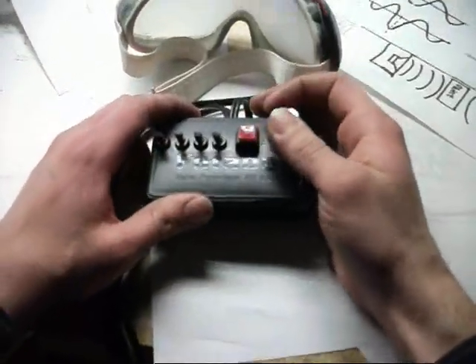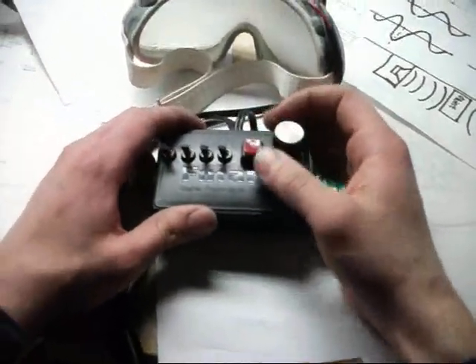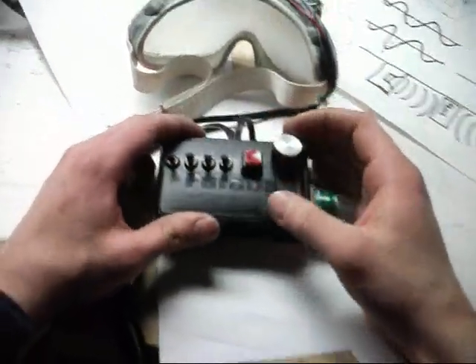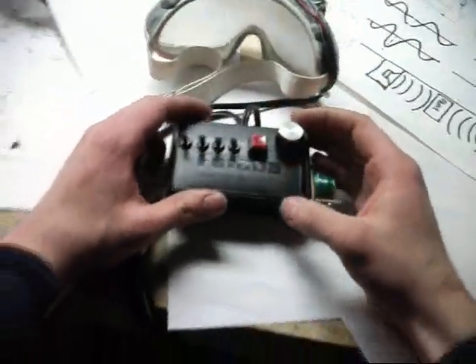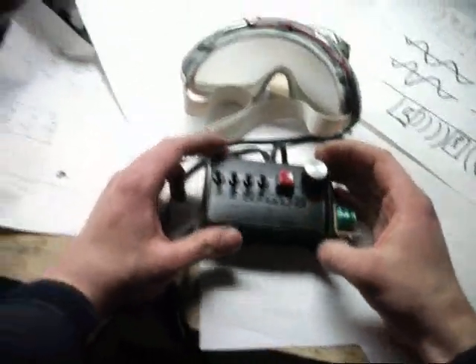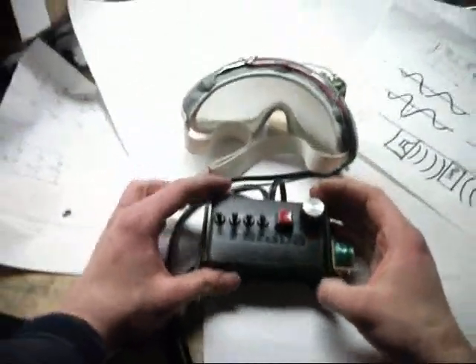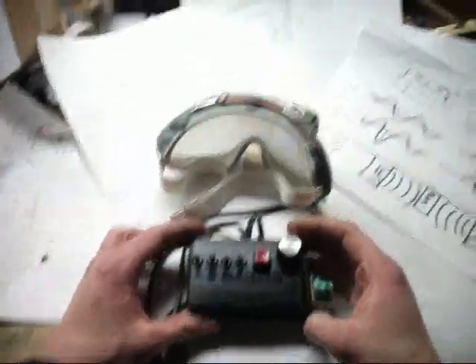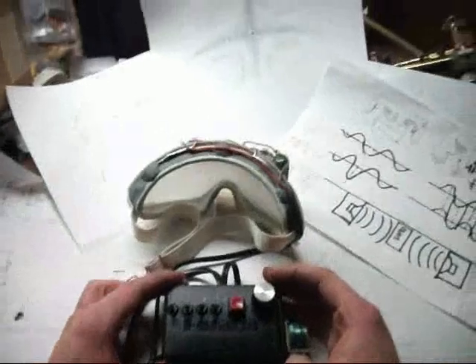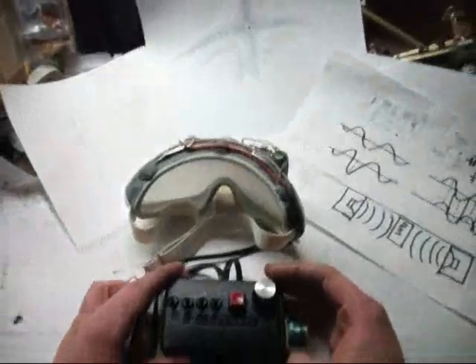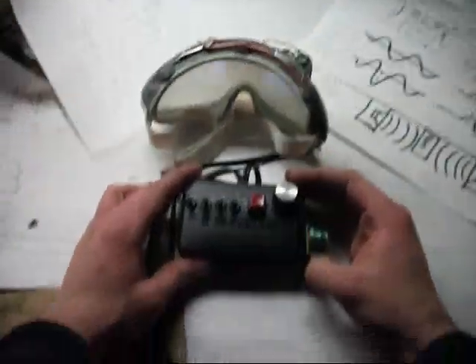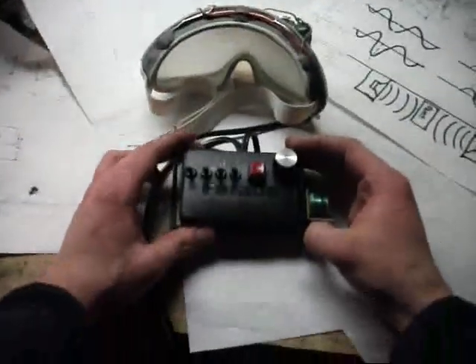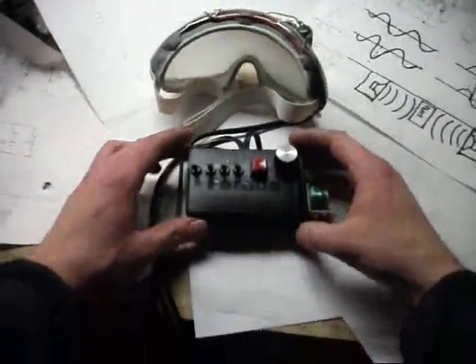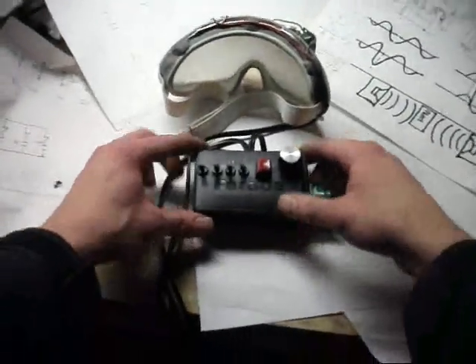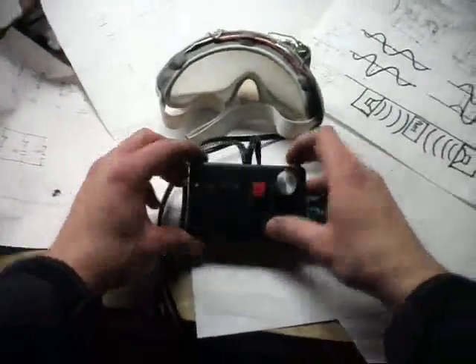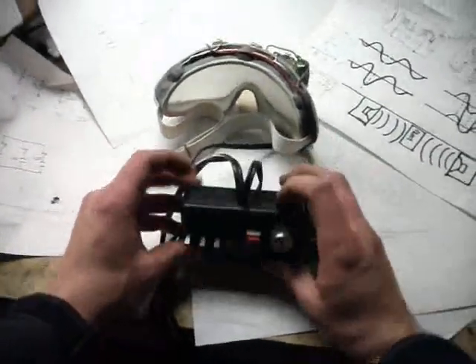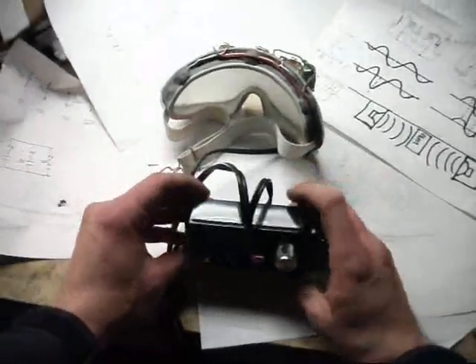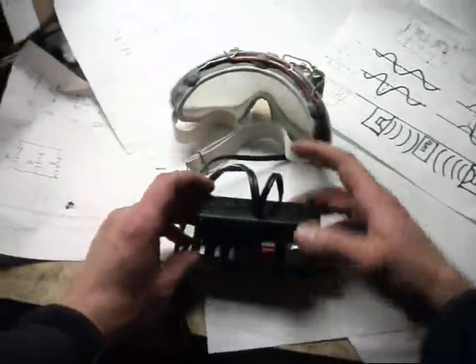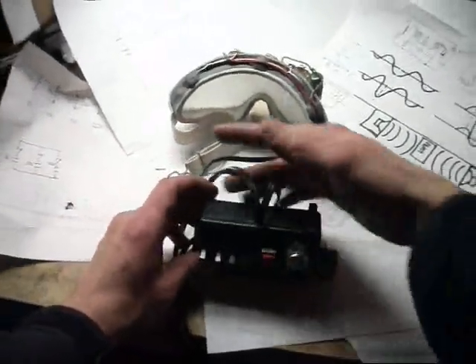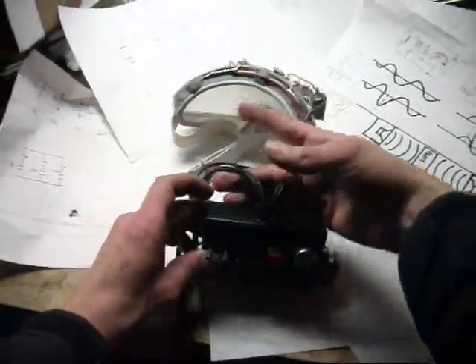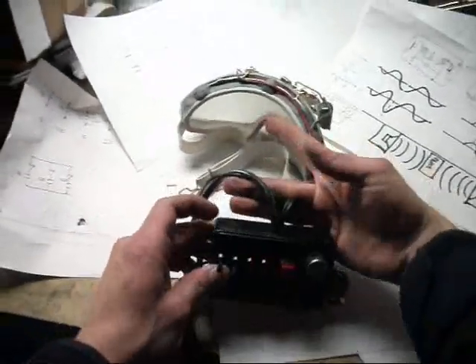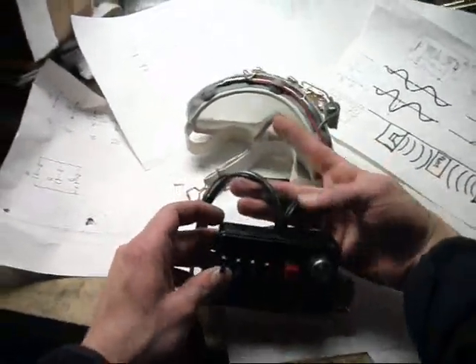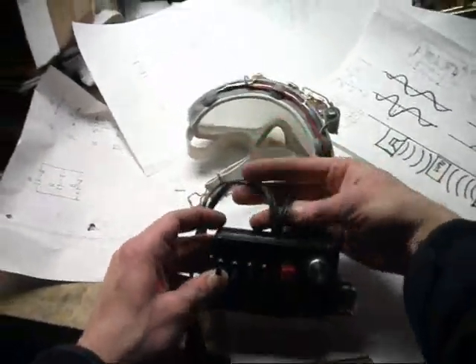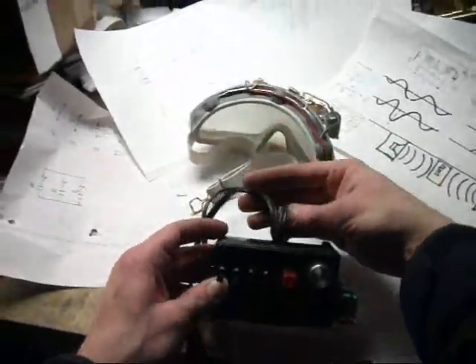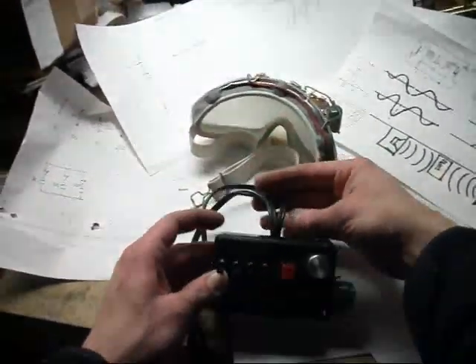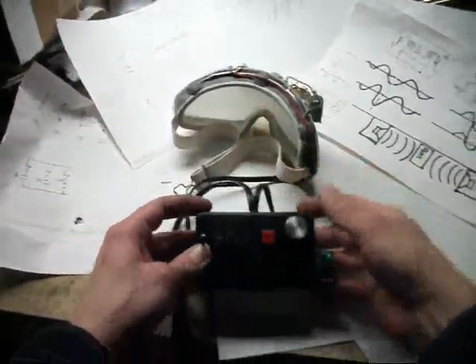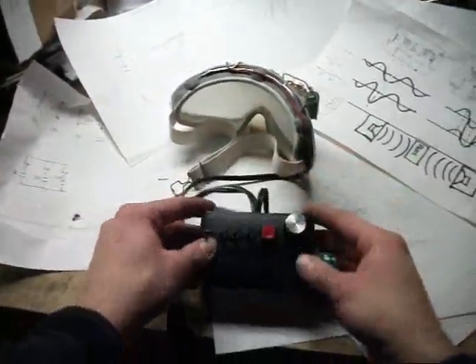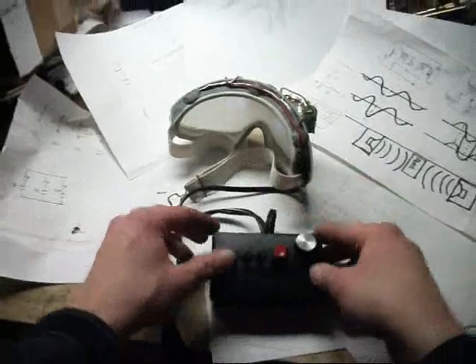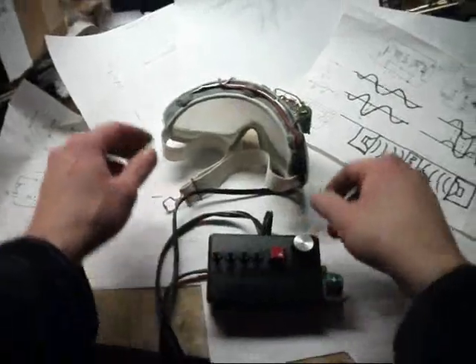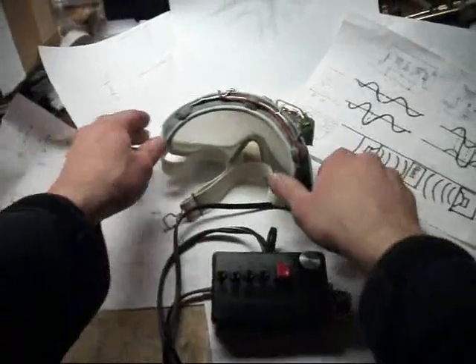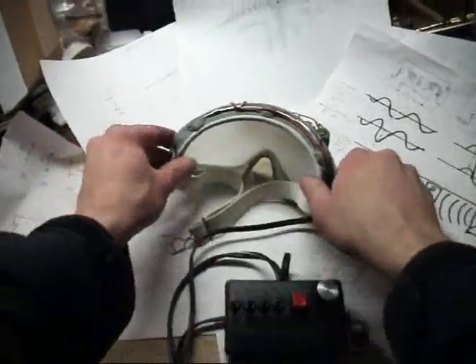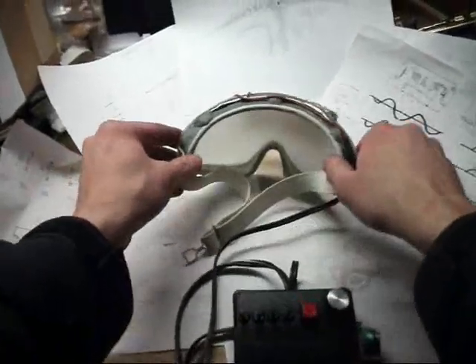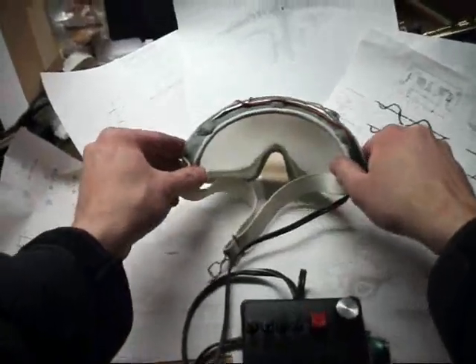It runs off 120 volts and 60 hertz. Unfortunately not wireless, but nevertheless very effective.